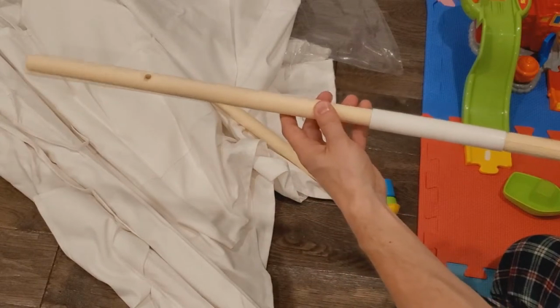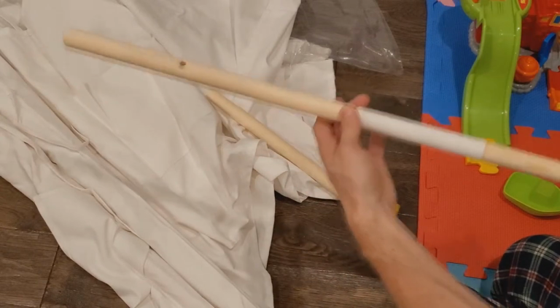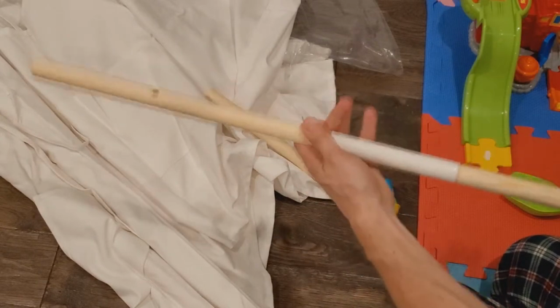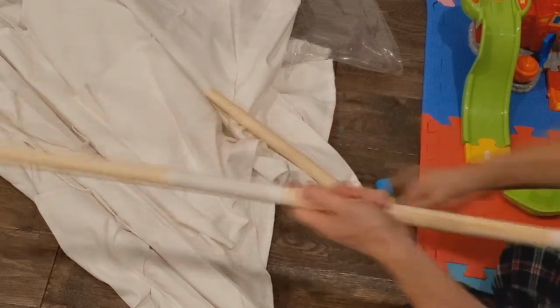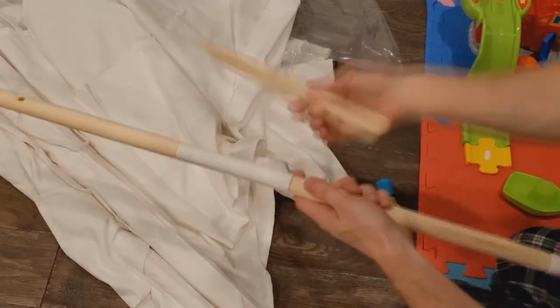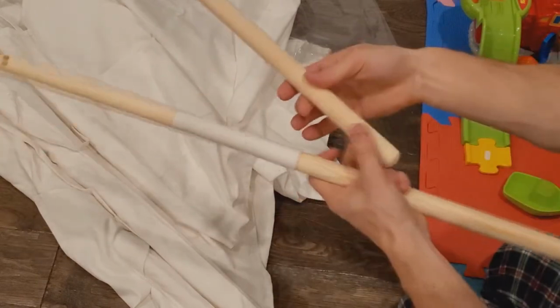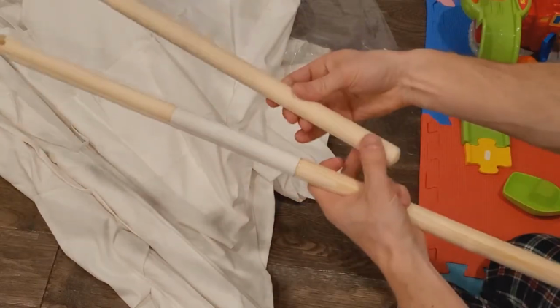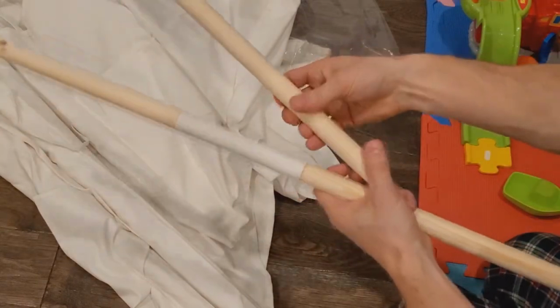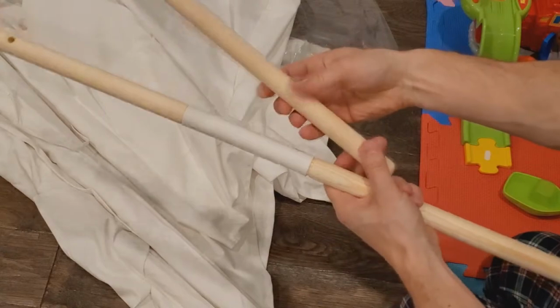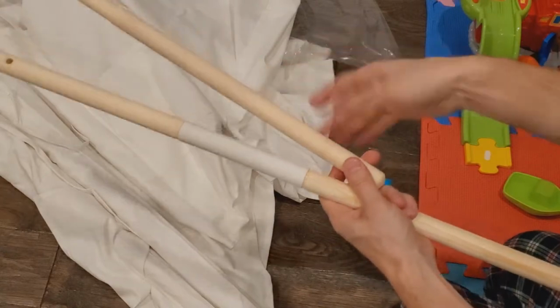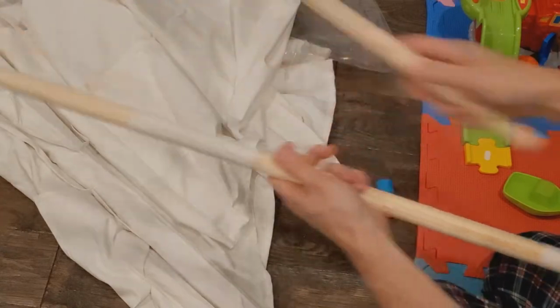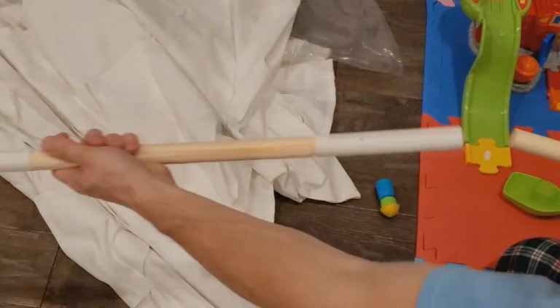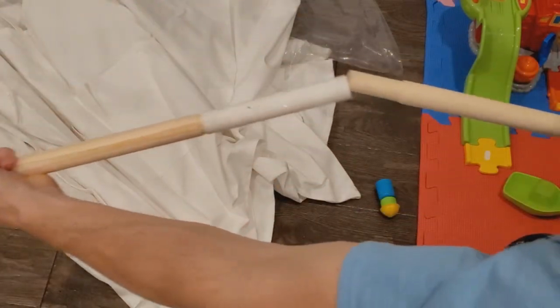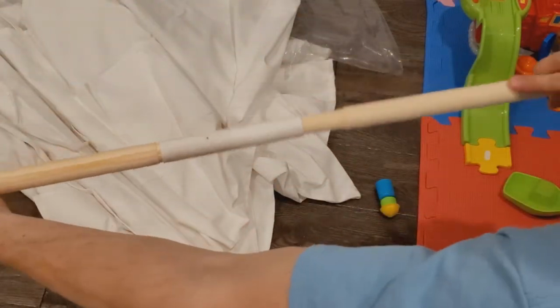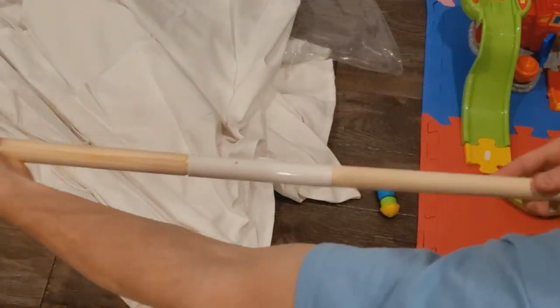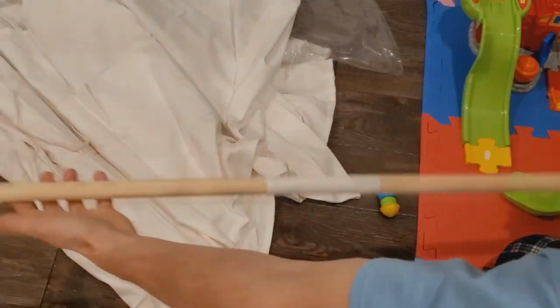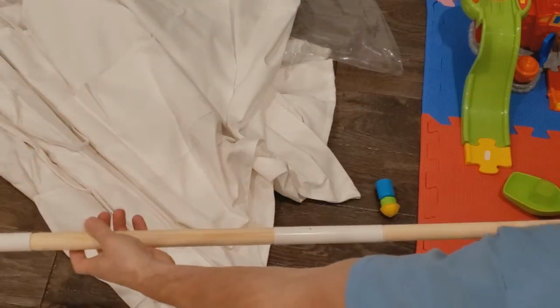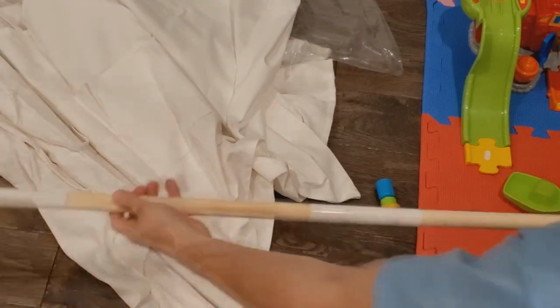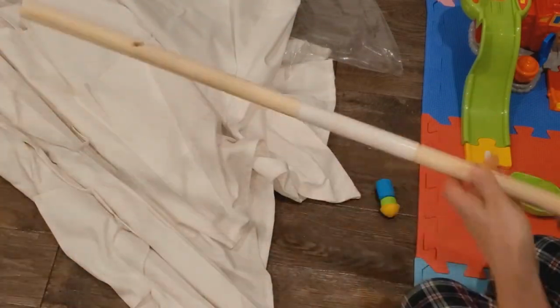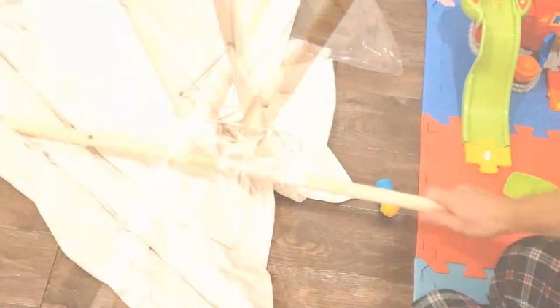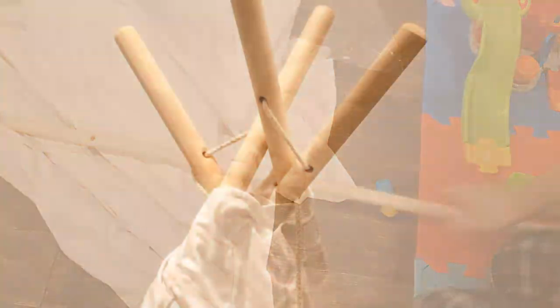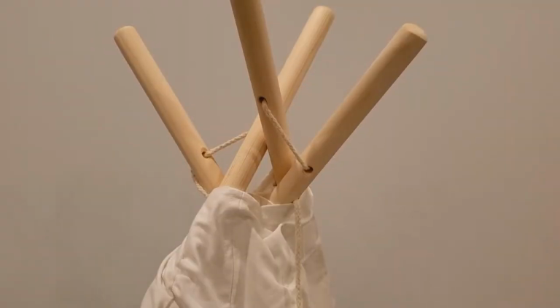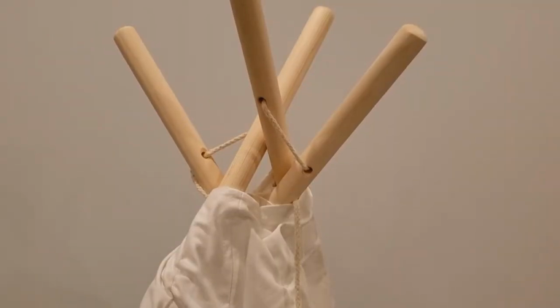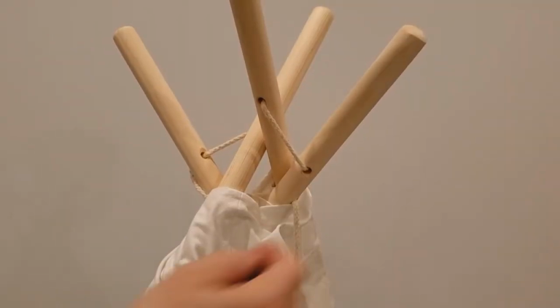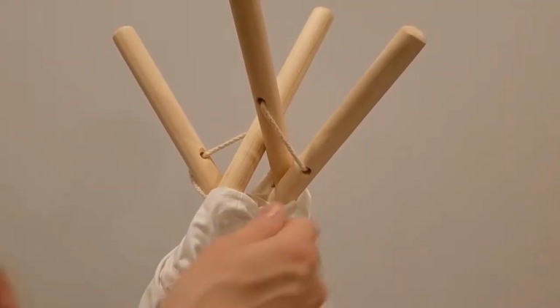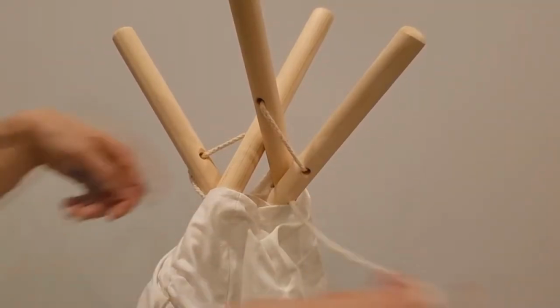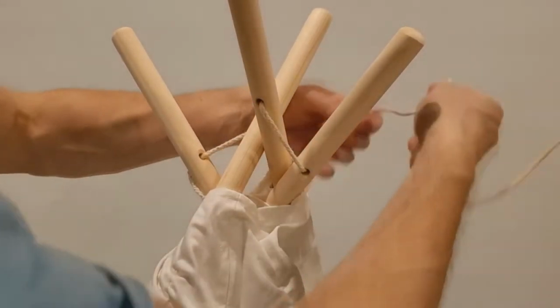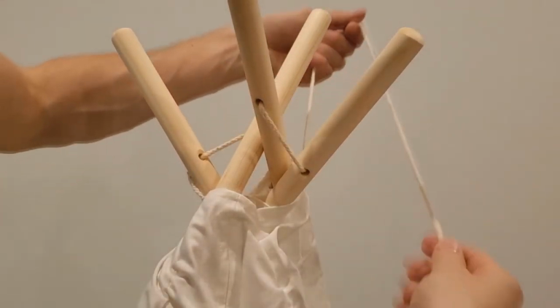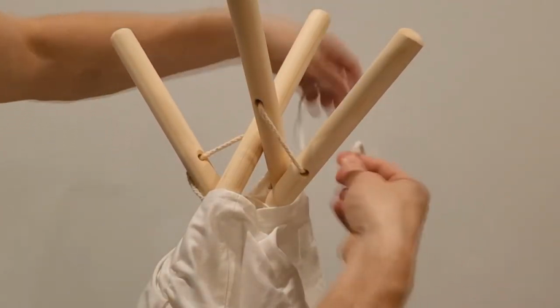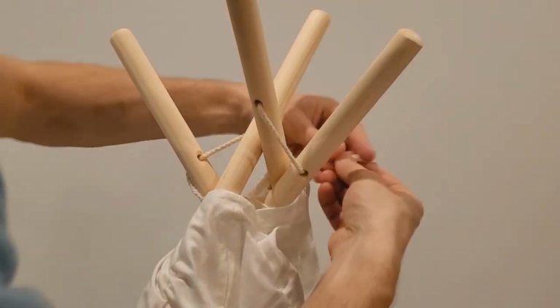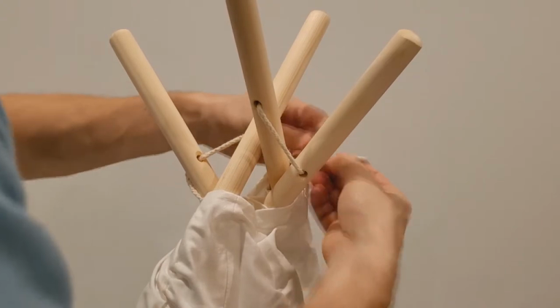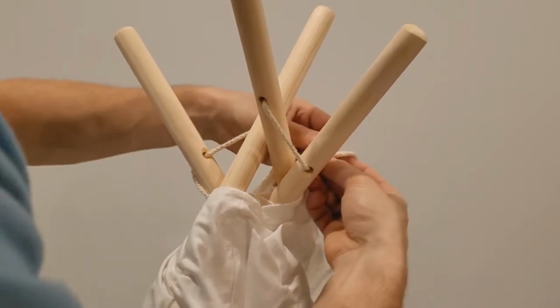It took me 20 minutes, and it'll probably take you a shorter amount of time because I just had a really hard time understanding how to tie it together. Once I tied it together, it was no problem. So this is where I had a really hard time, but it's a lot of fun — she's enjoying playing with this.